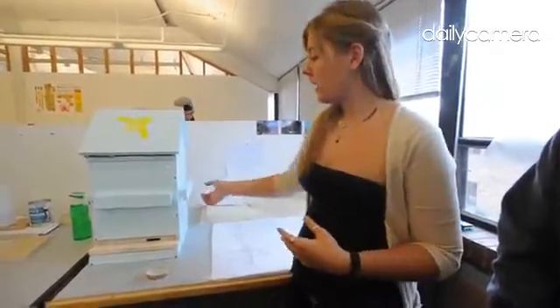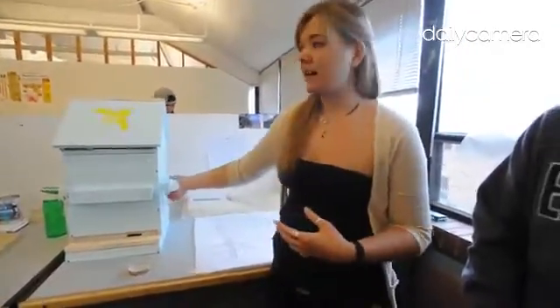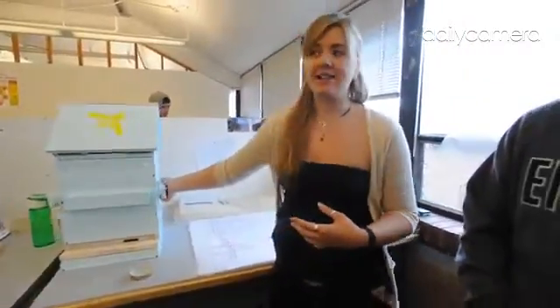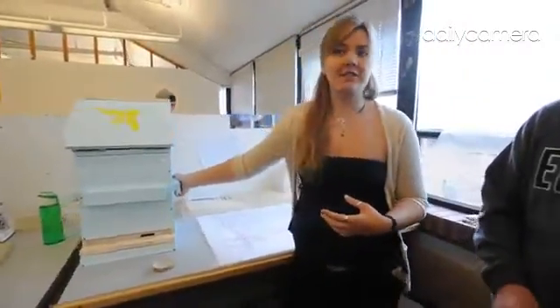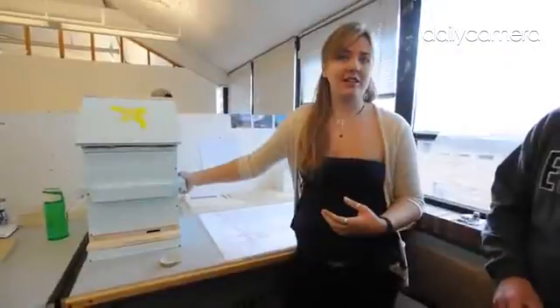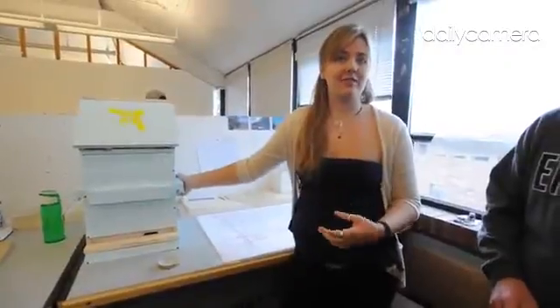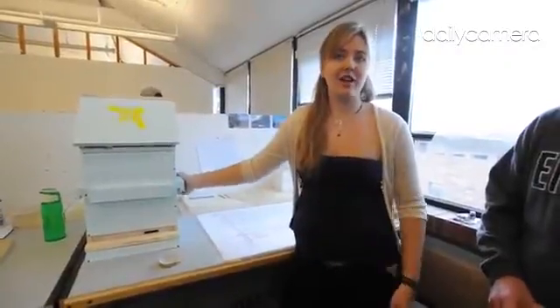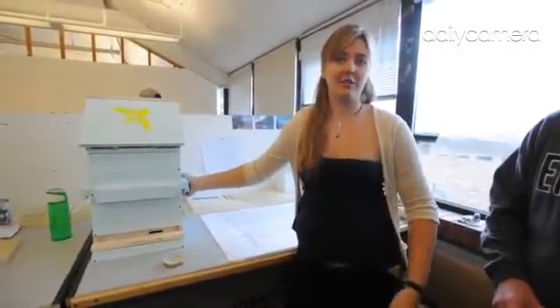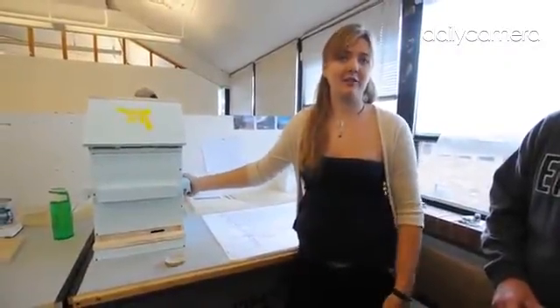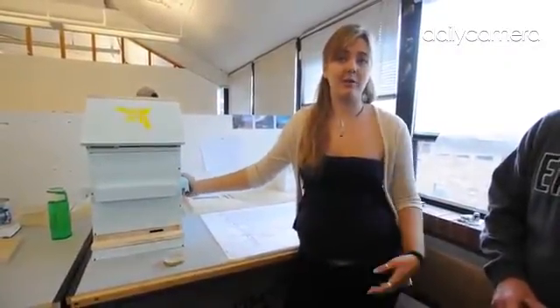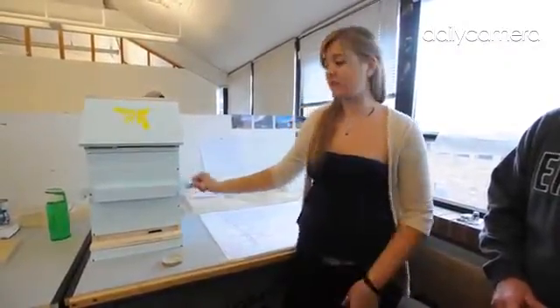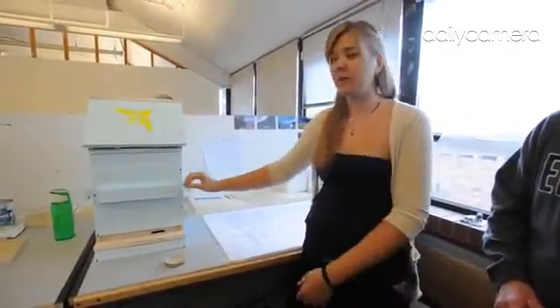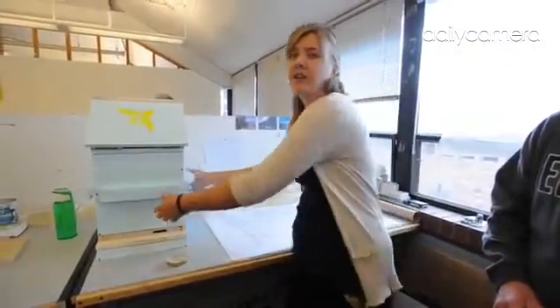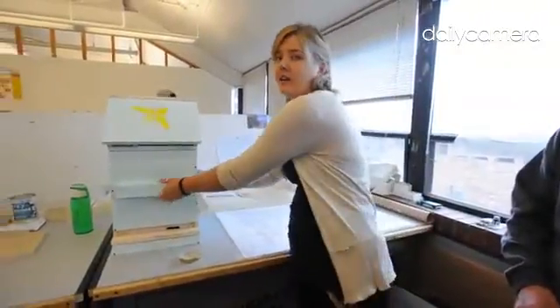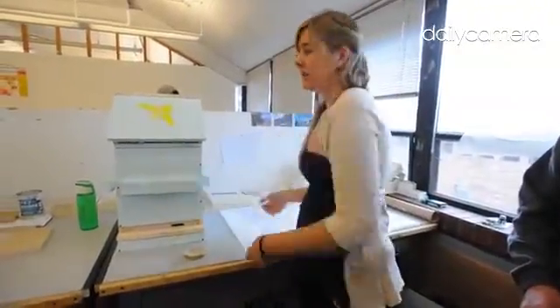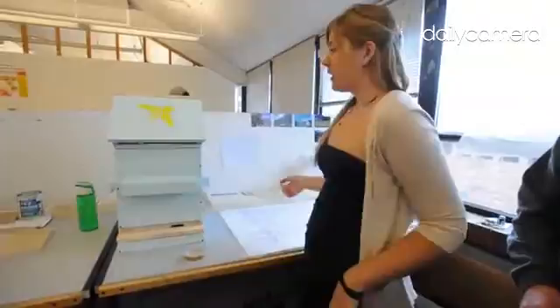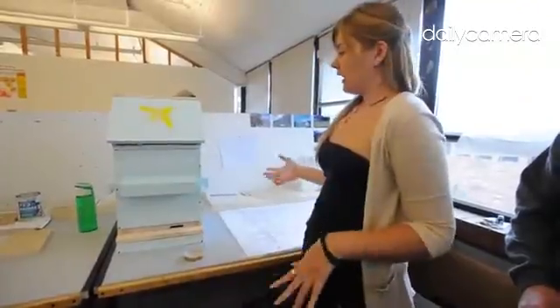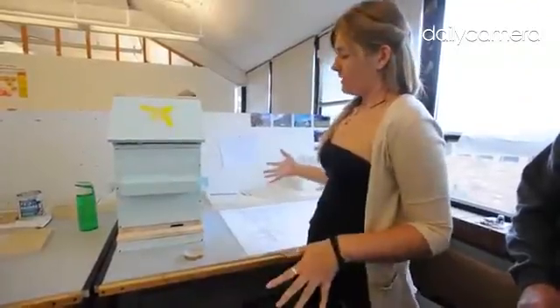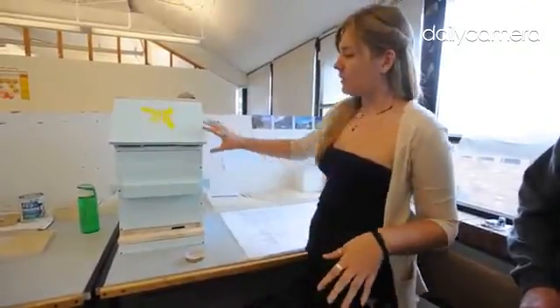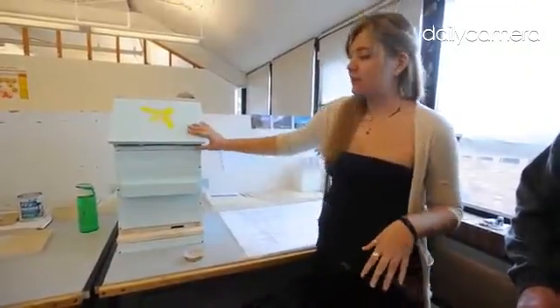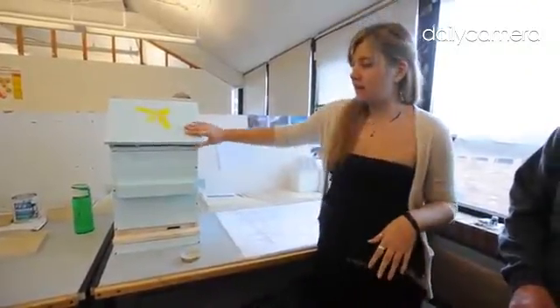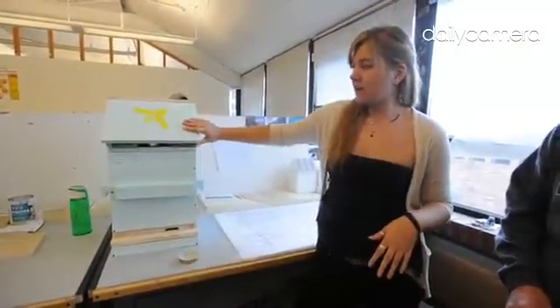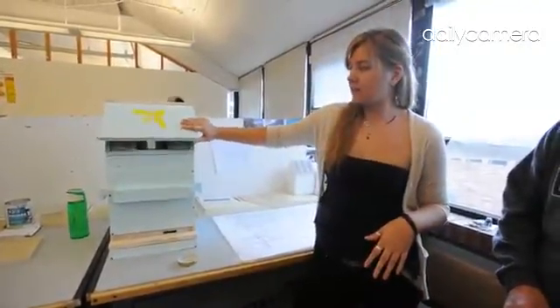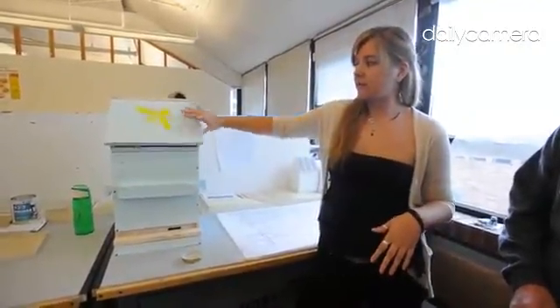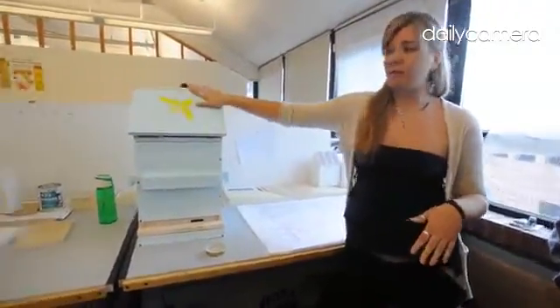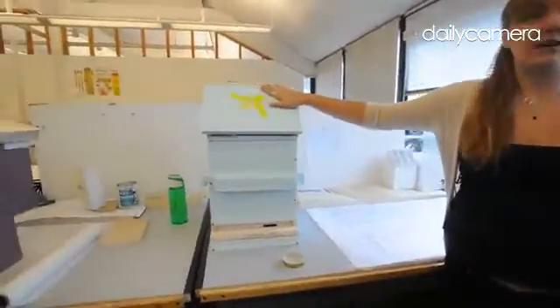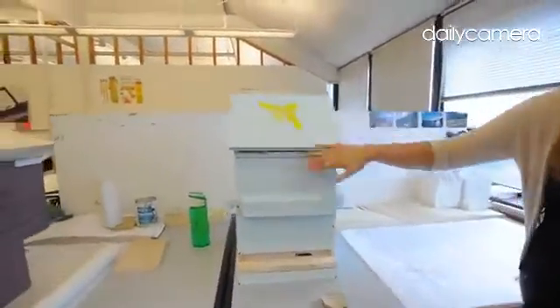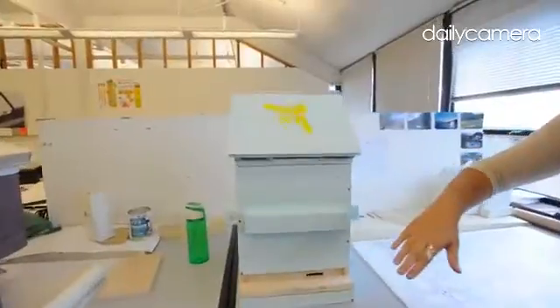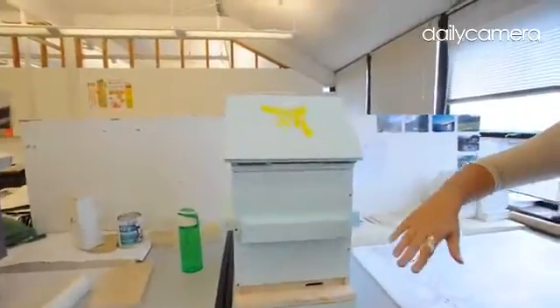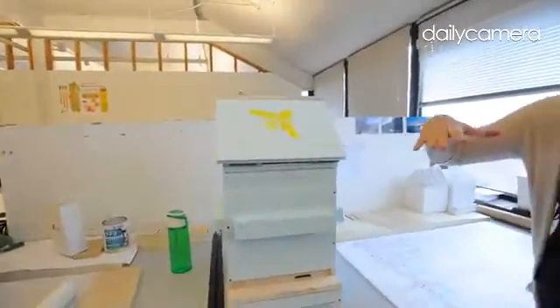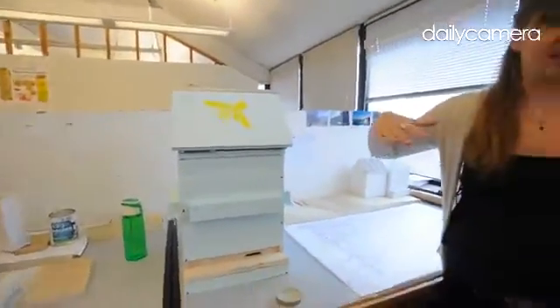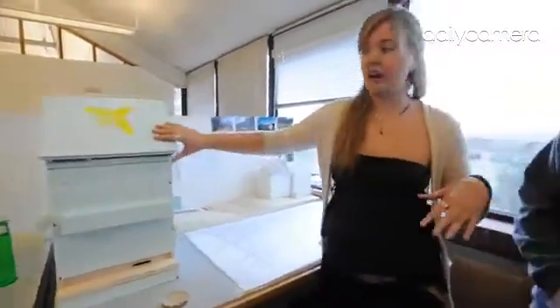We also added these nice handles so you can get some leverage and really lift them, or even have two people. We also added a nice roof so that the roof itself allows snow to just slide off rather than pile completely on top.